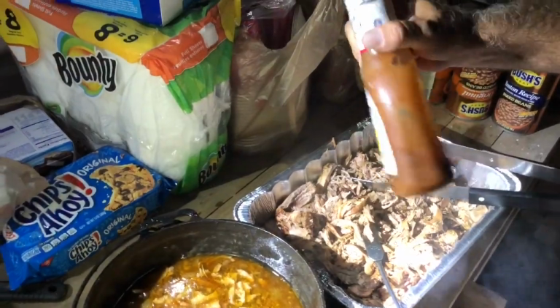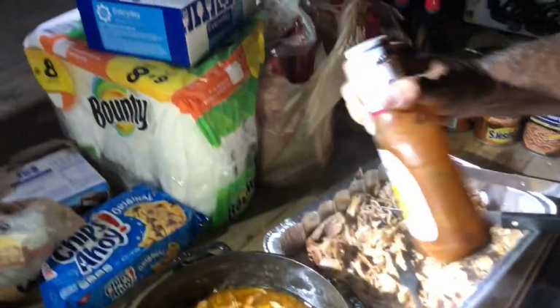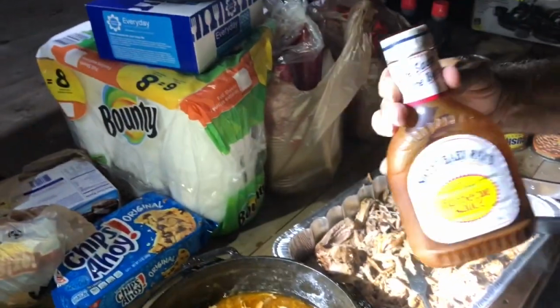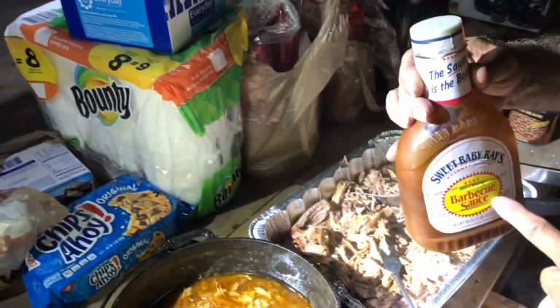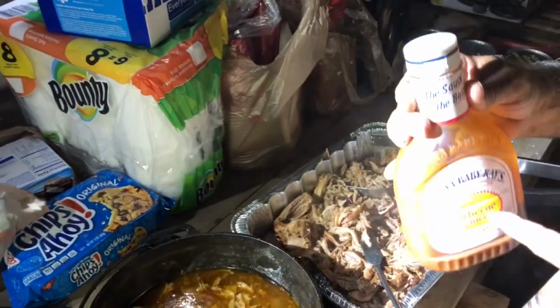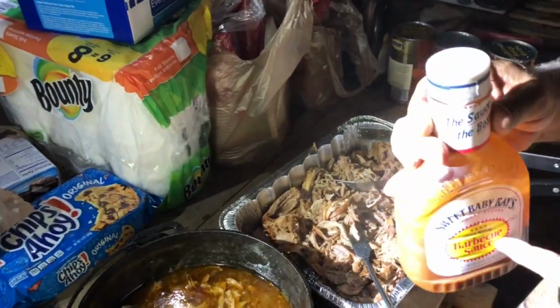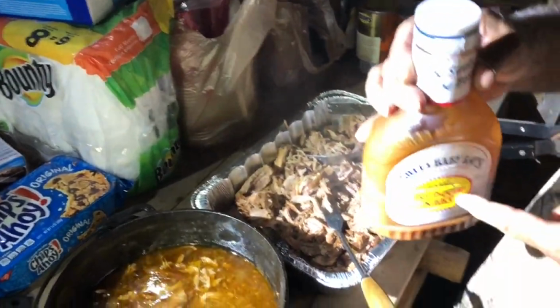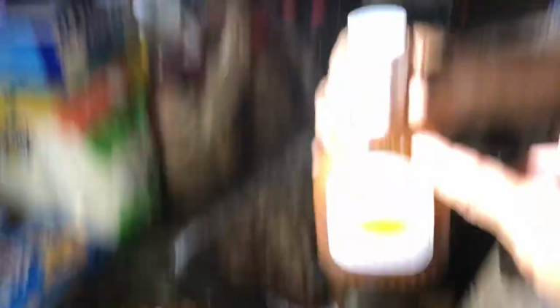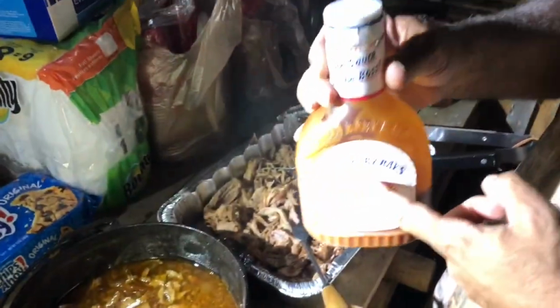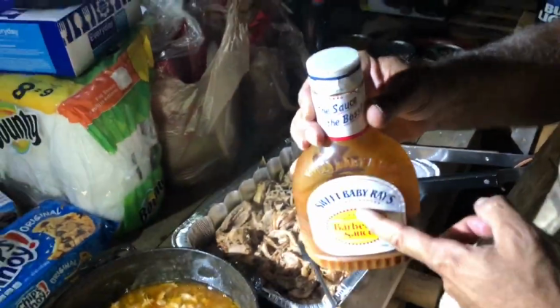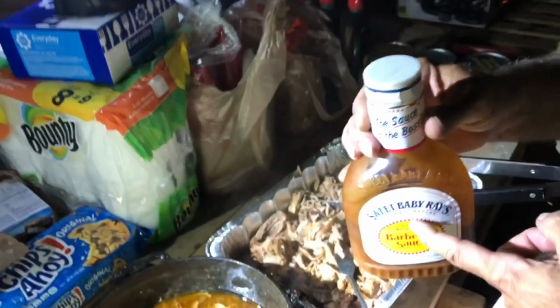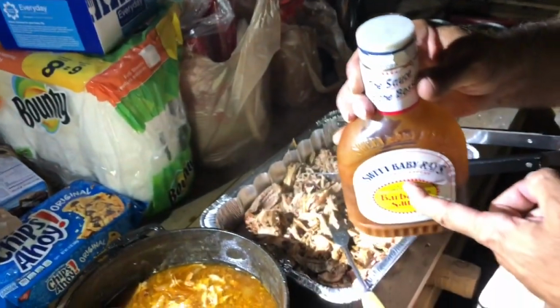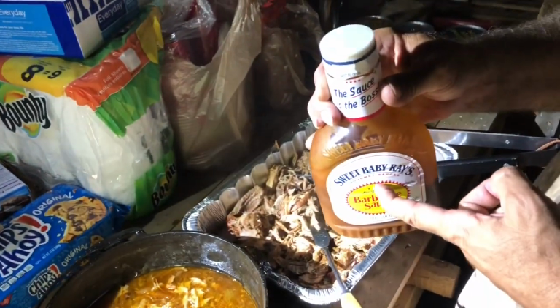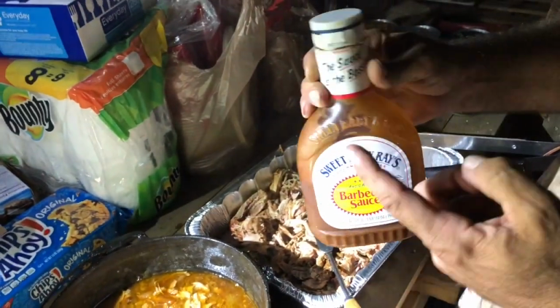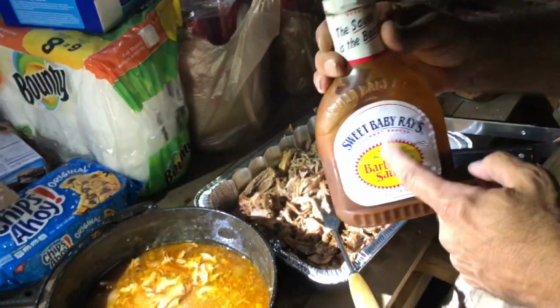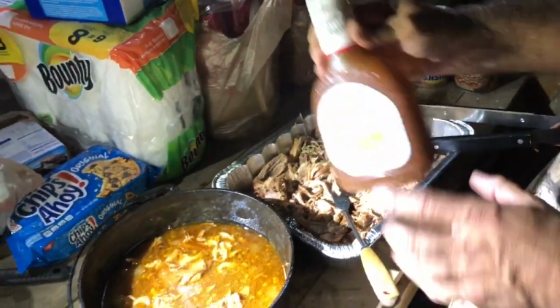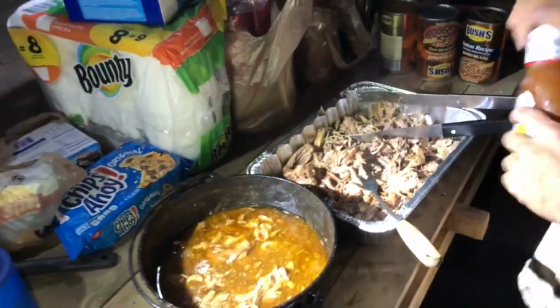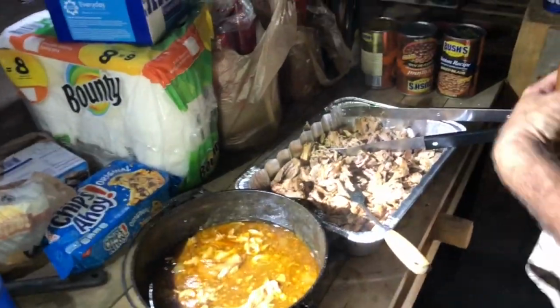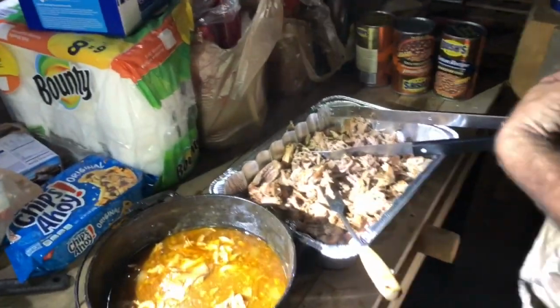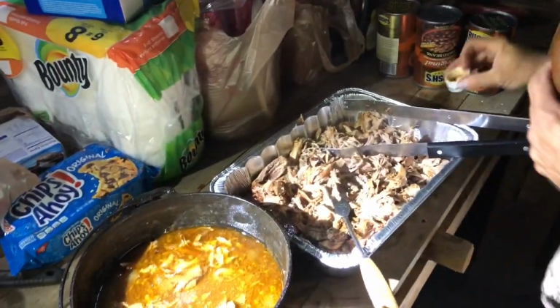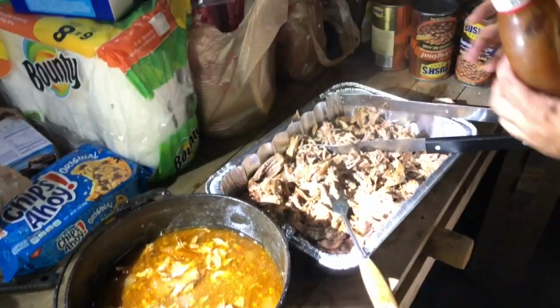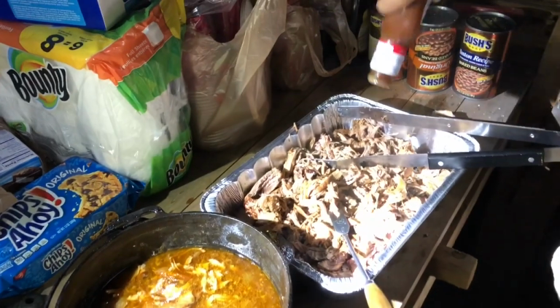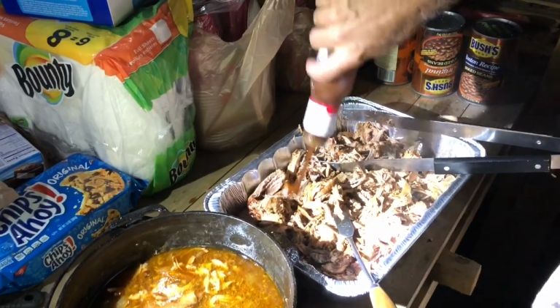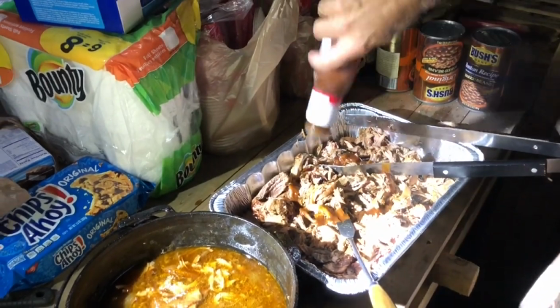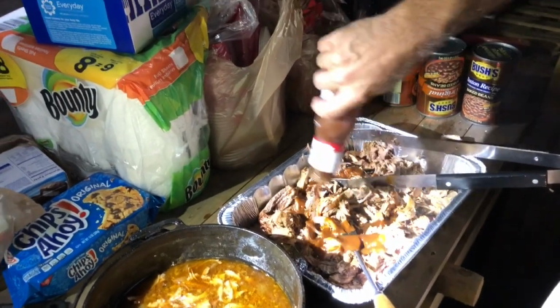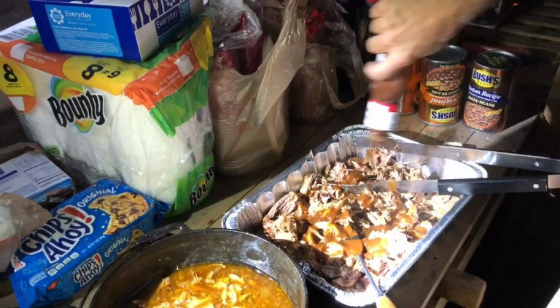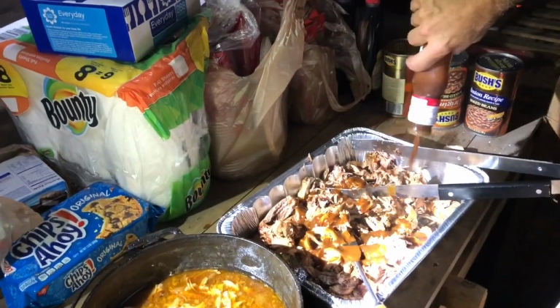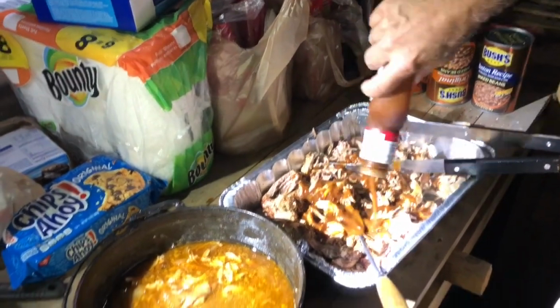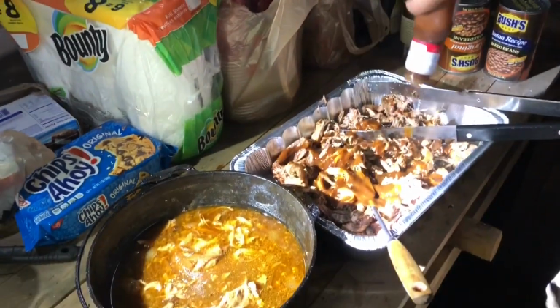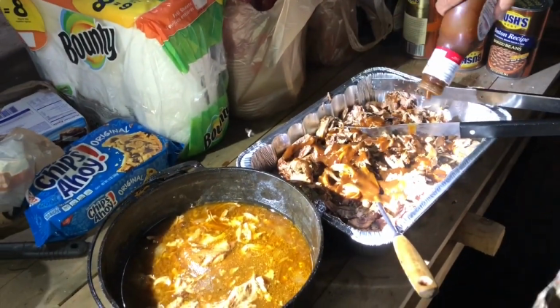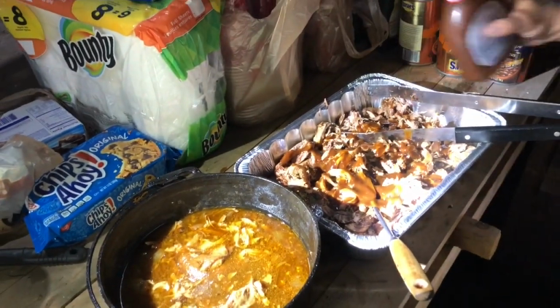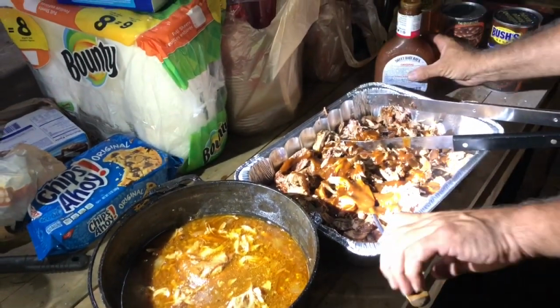Bullseye BBQ sauce mixed with some white vinegar, and I put some spiced mustard — that's basically what we used. I'm just going to add a little bit. We'll mix that in, and then you can add a little more to your sandwich.